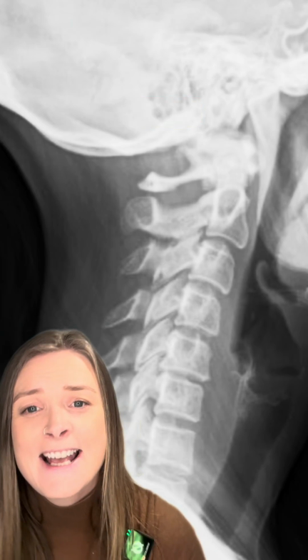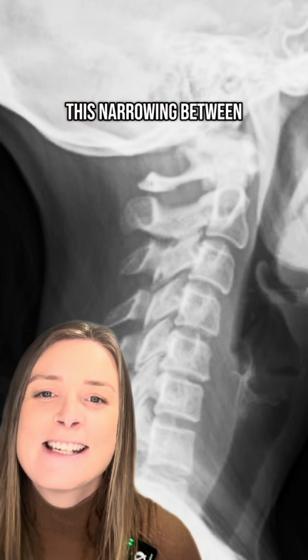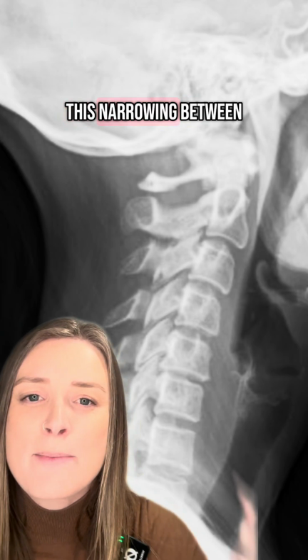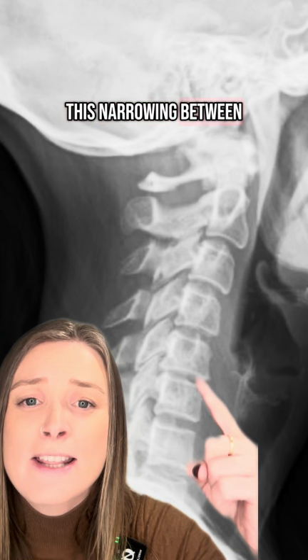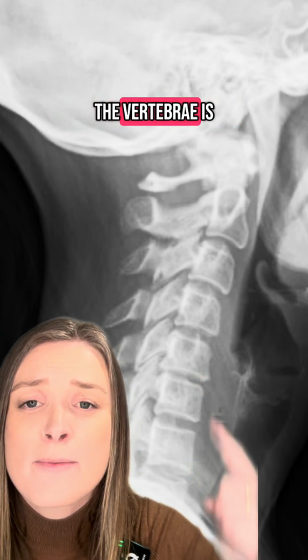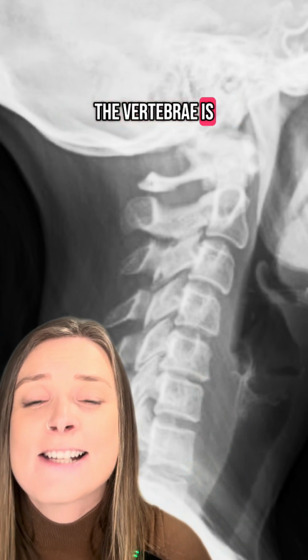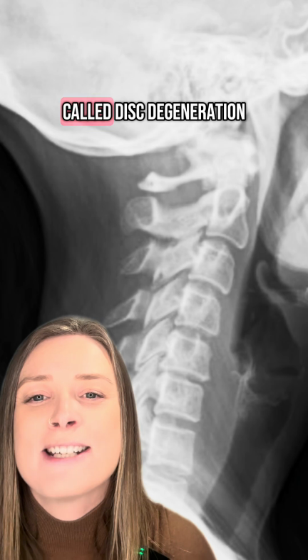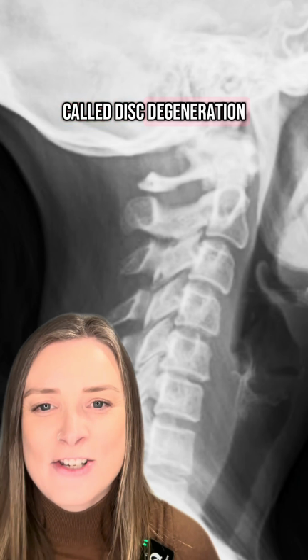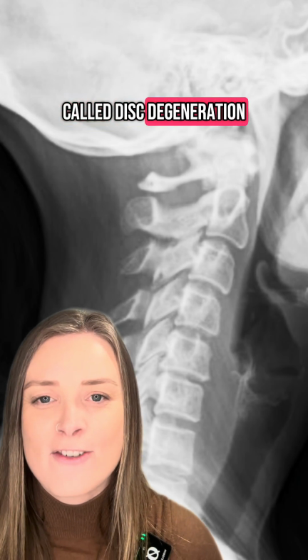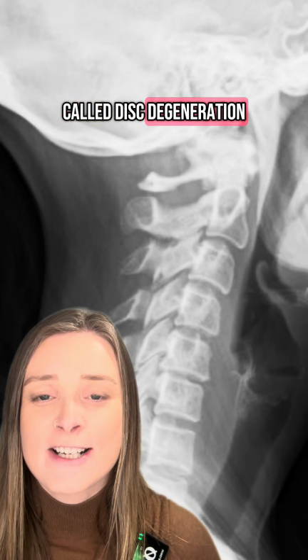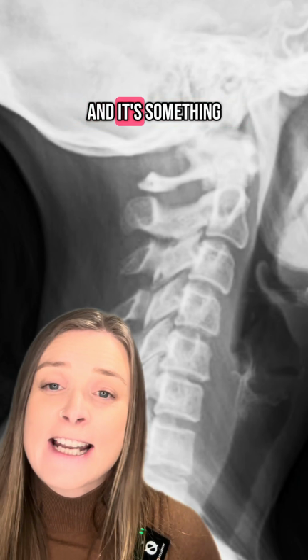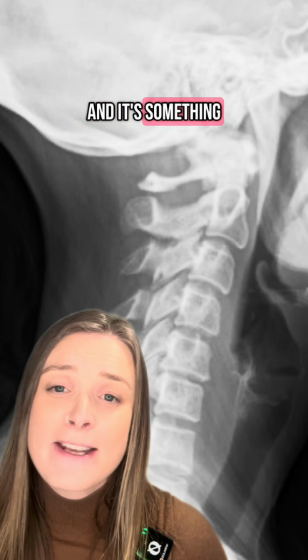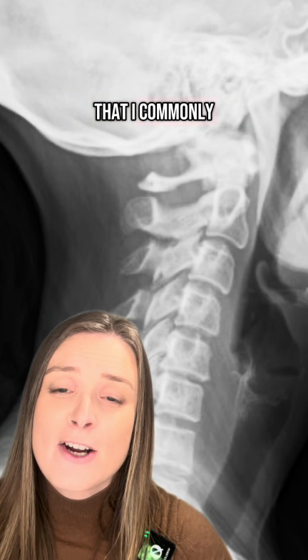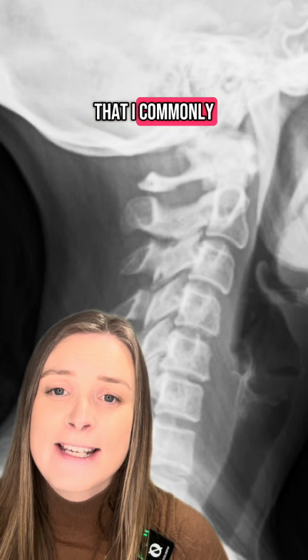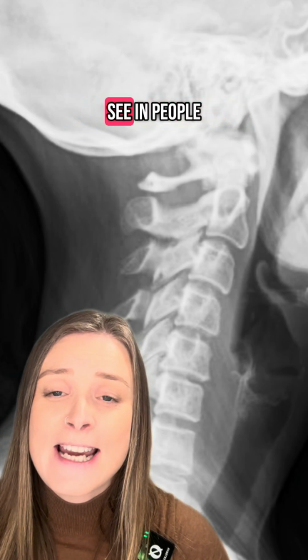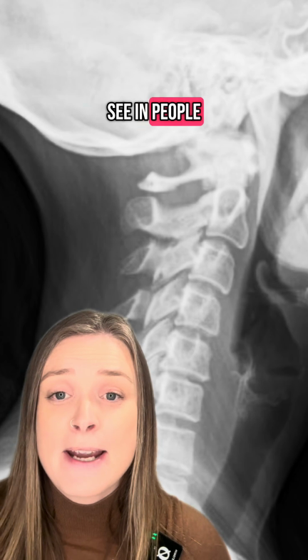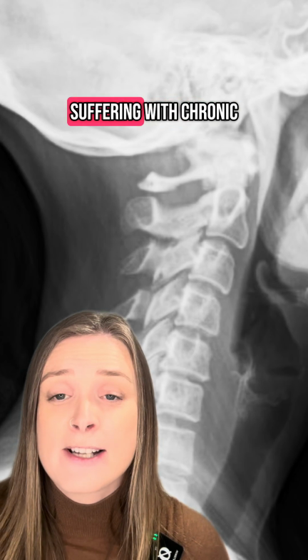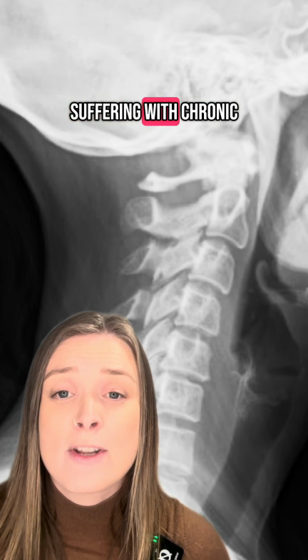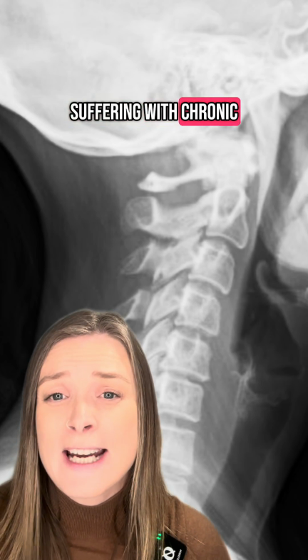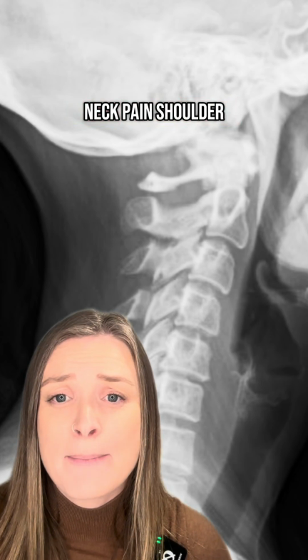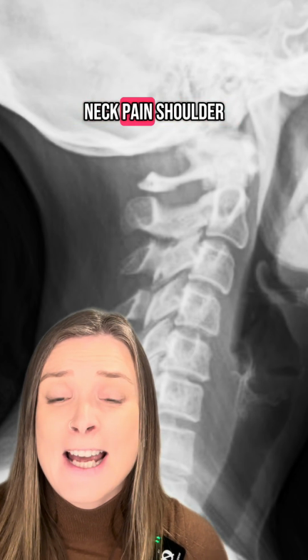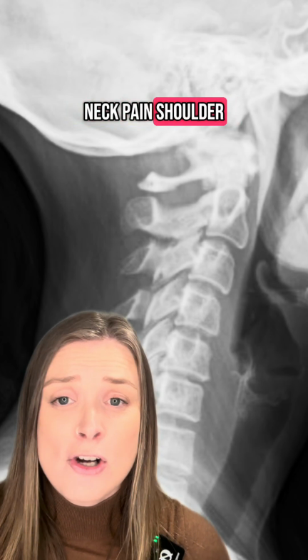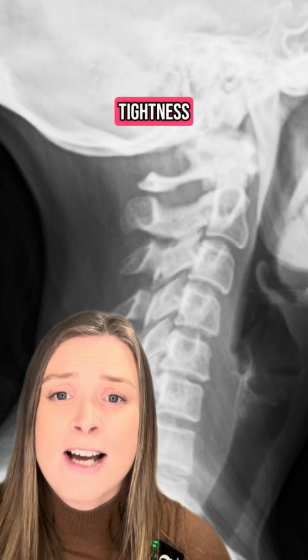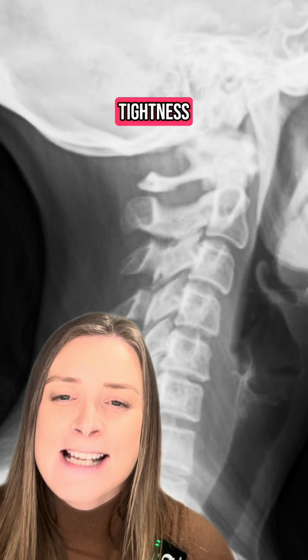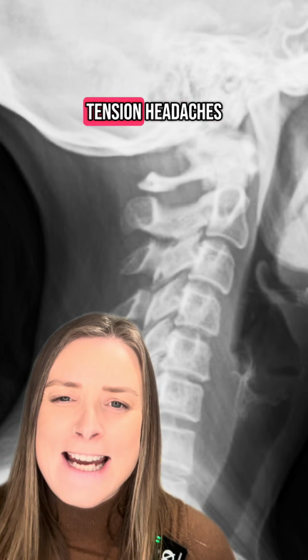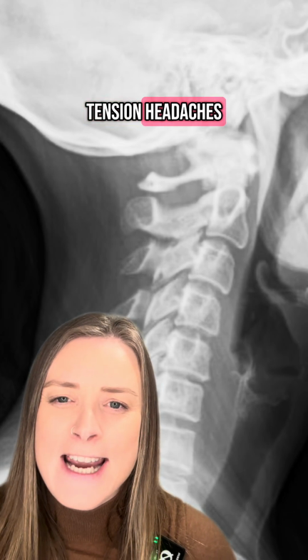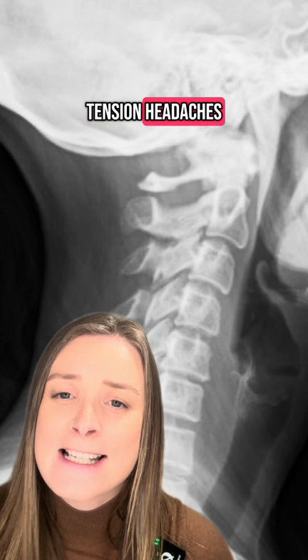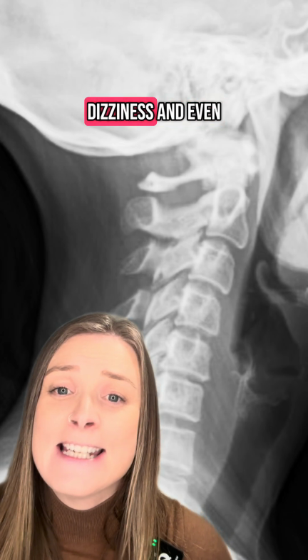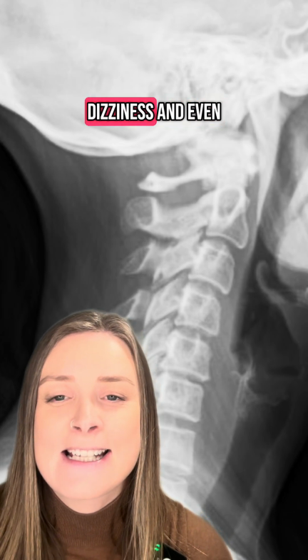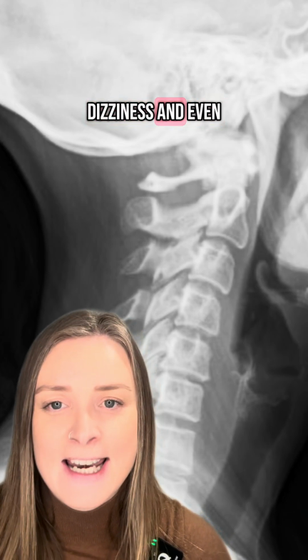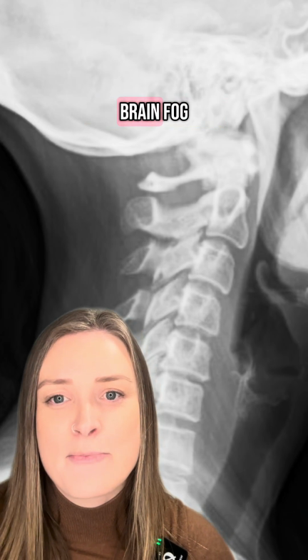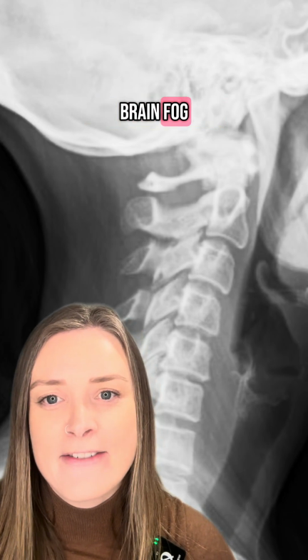This narrowing between the vertebrae is called disc degeneration, and it's something that I commonly see in people suffering with chronic neck pain, shoulder tightness, tension headaches, dizziness, and even brain fog.